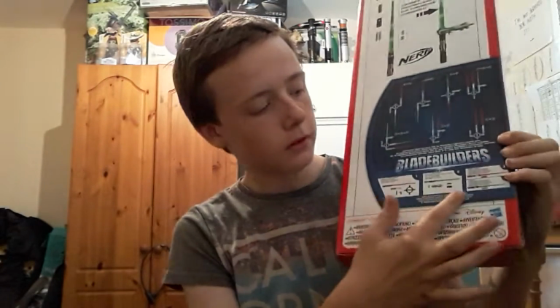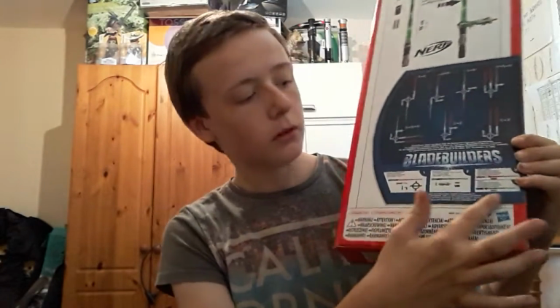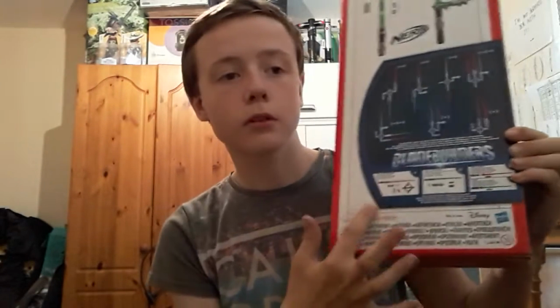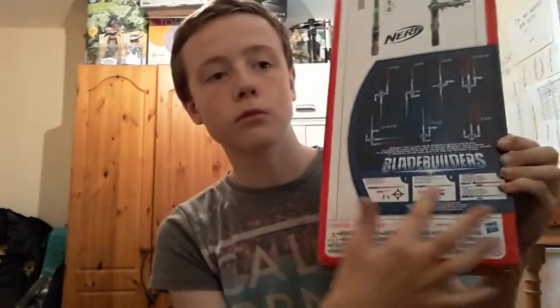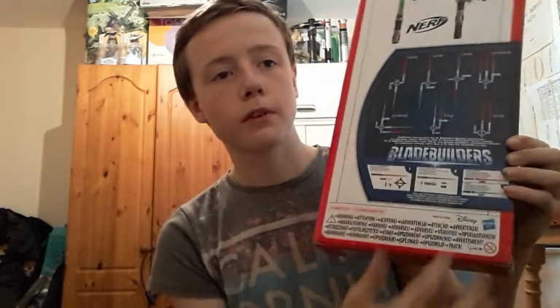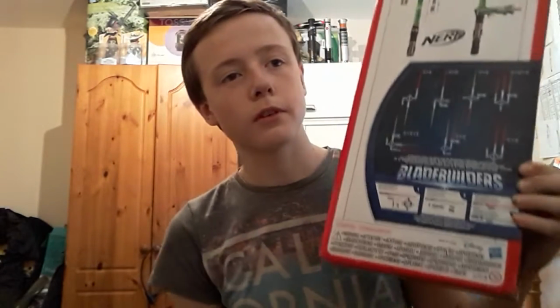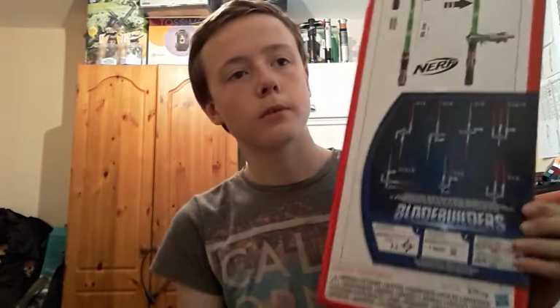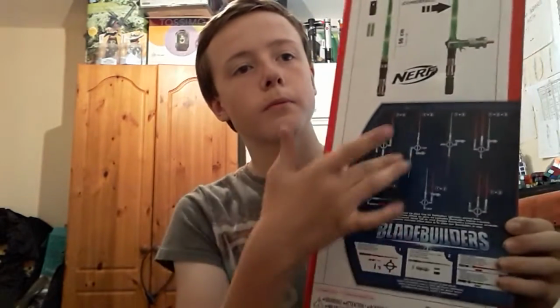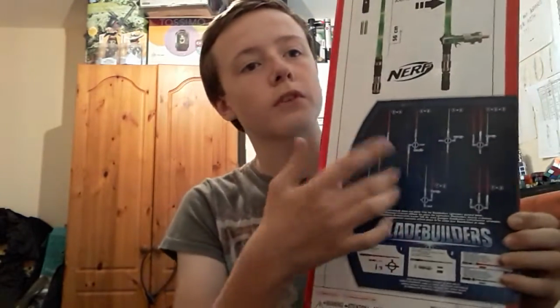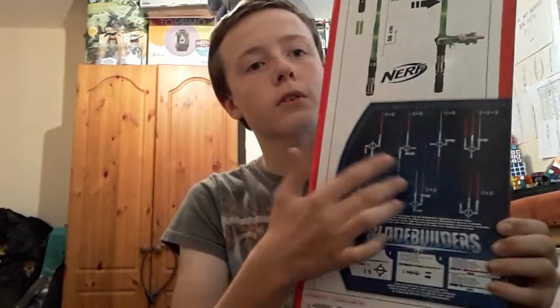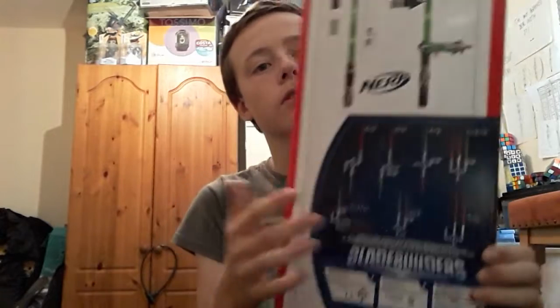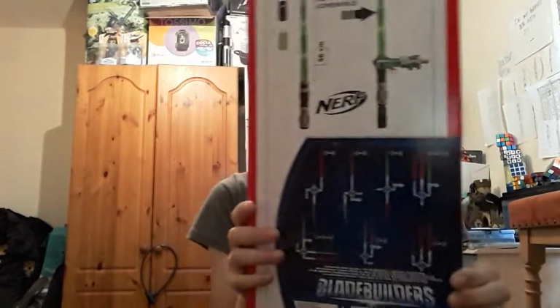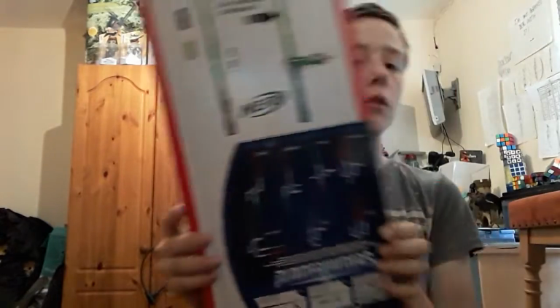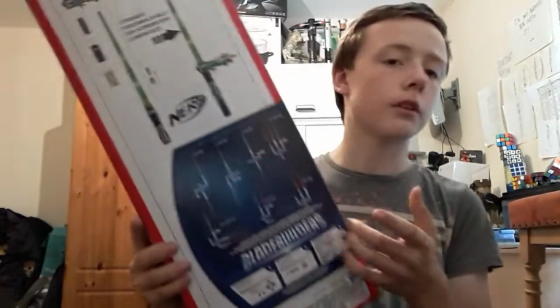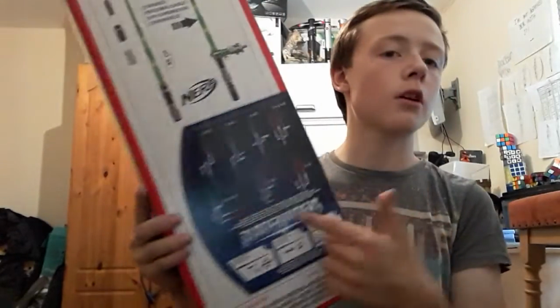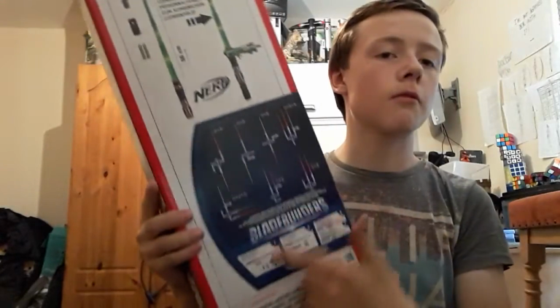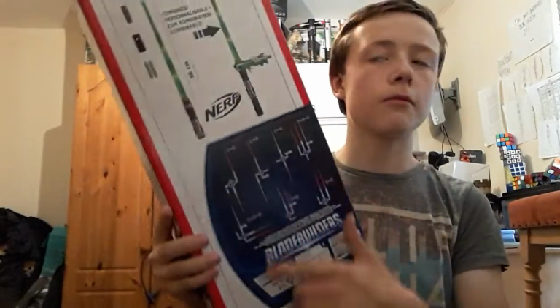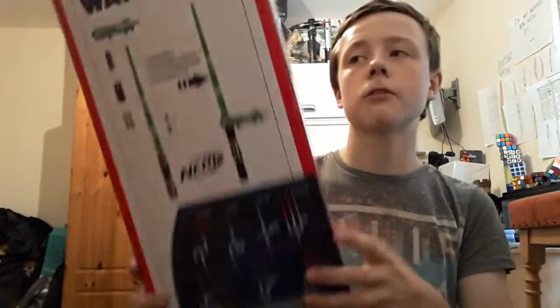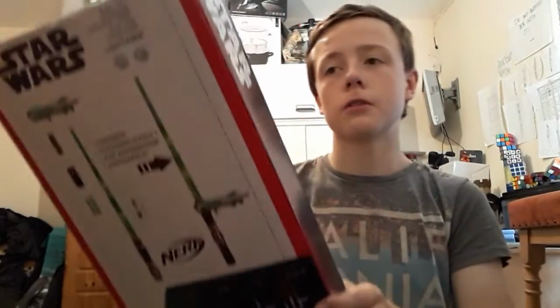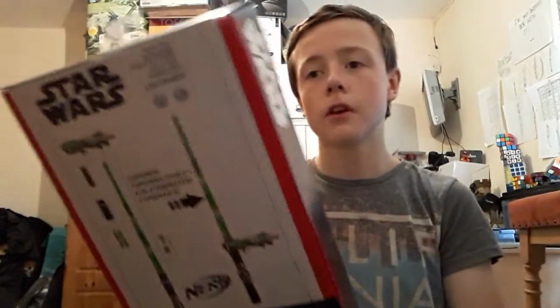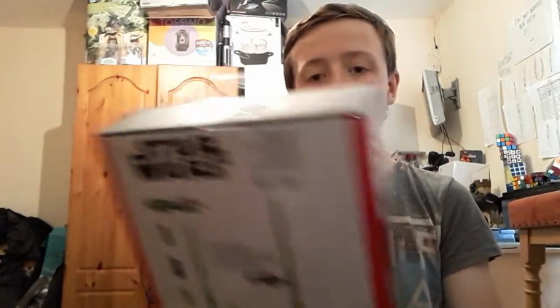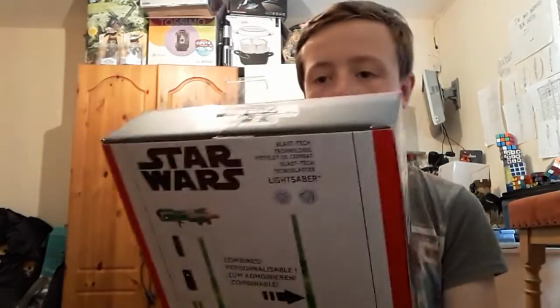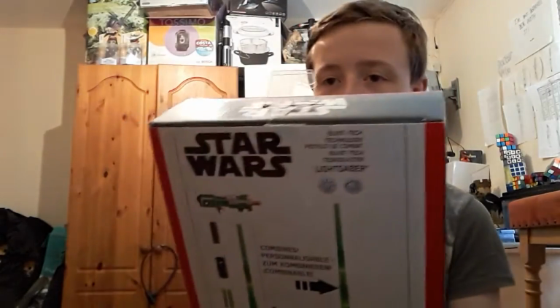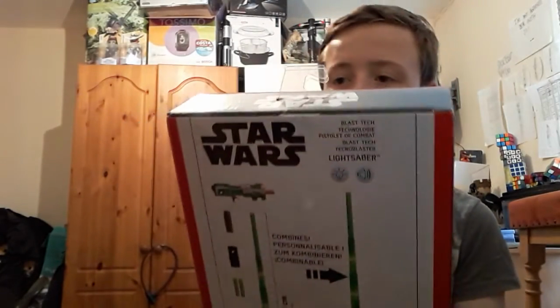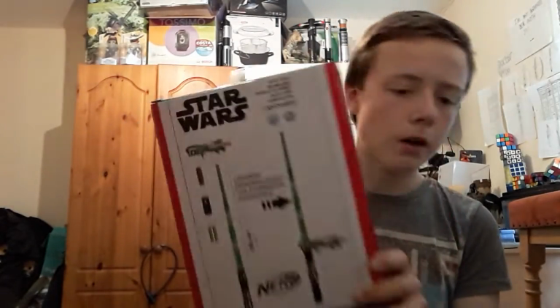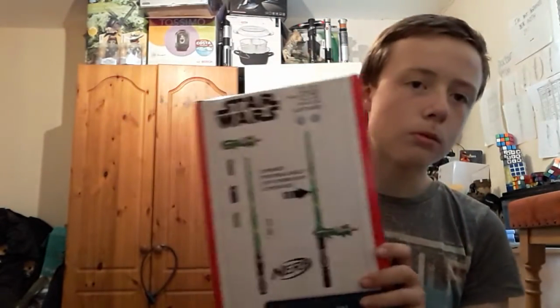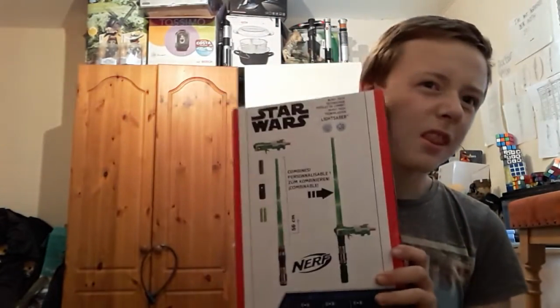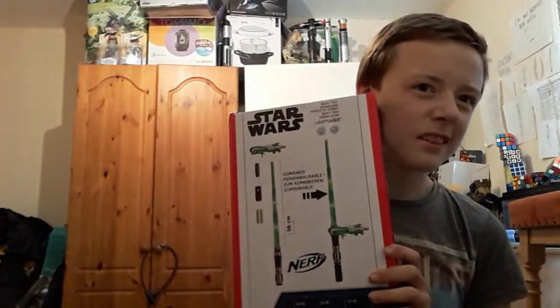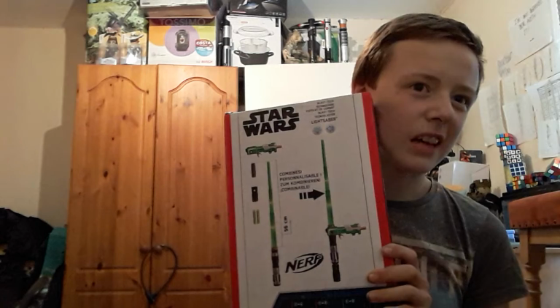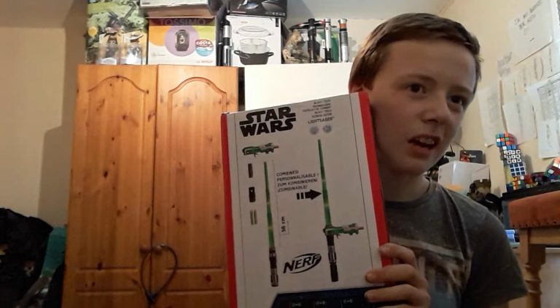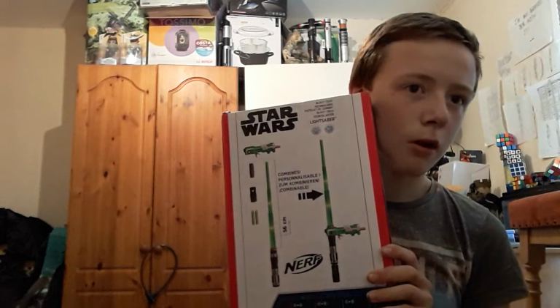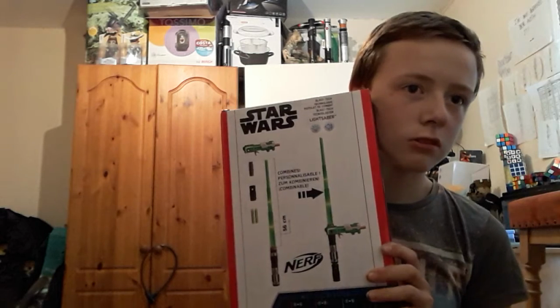On the bottom, it also comes with instructions — configurations. Now let's take it out of the box.